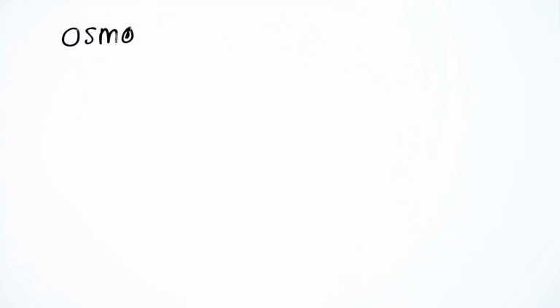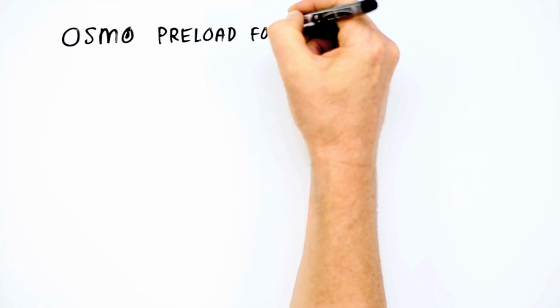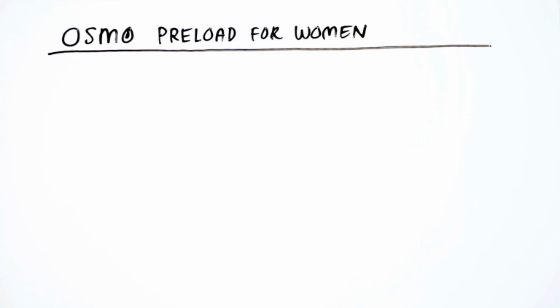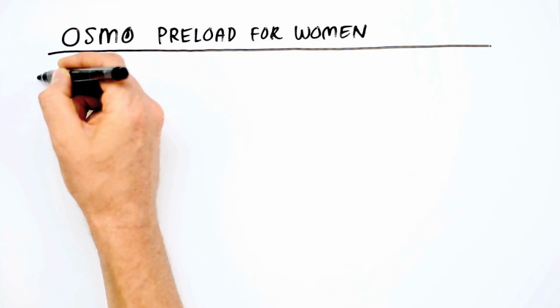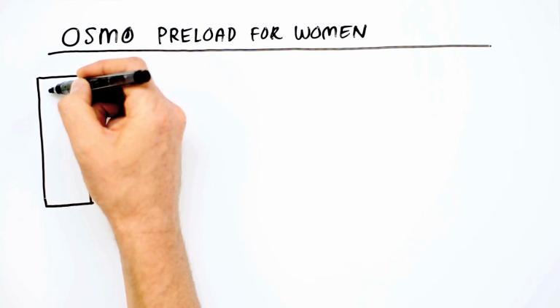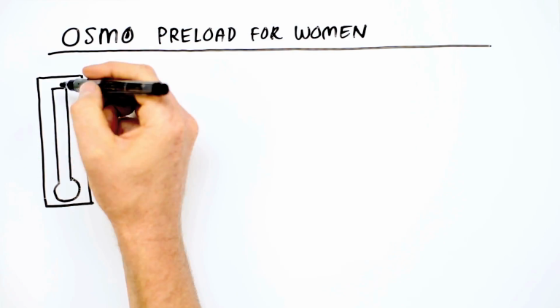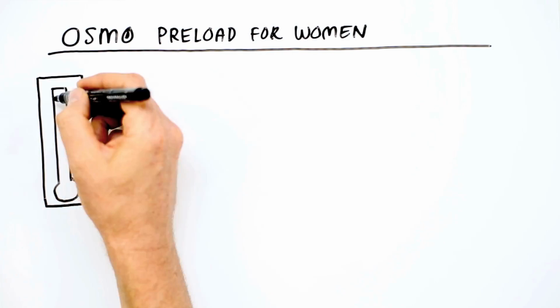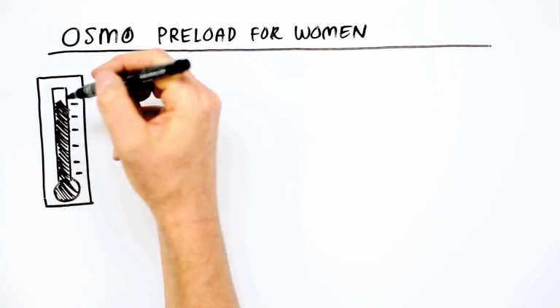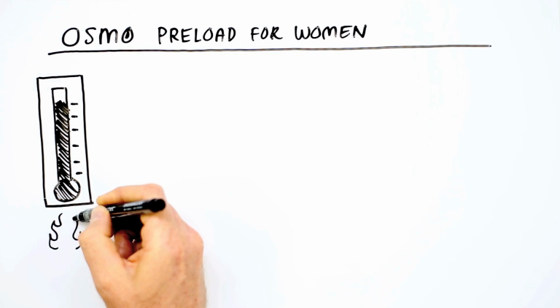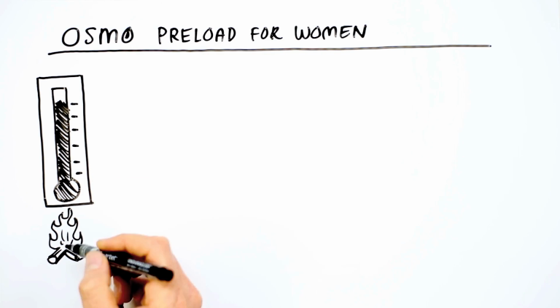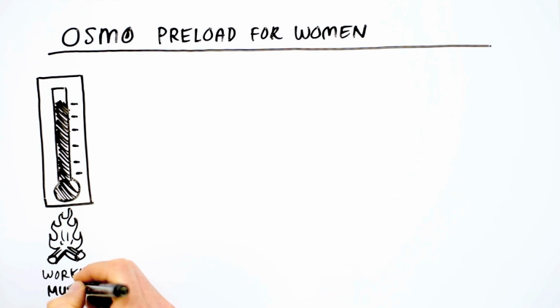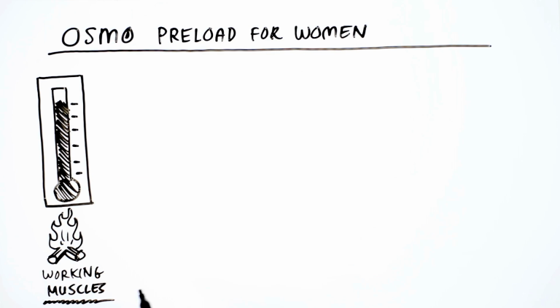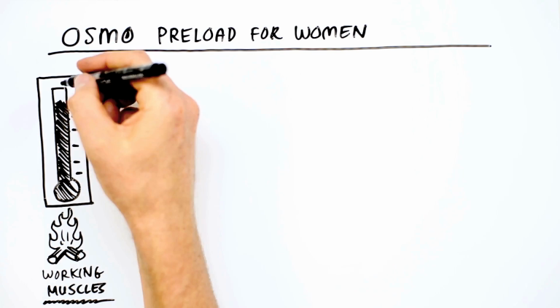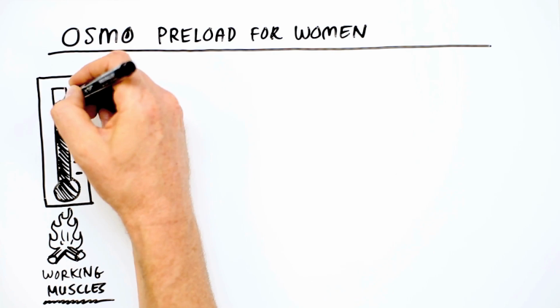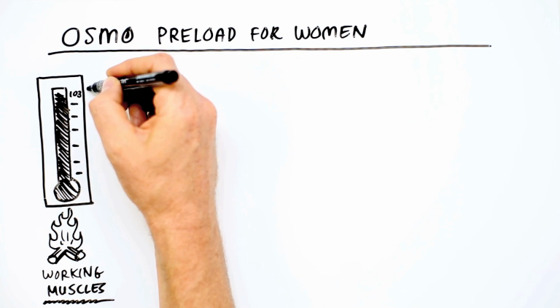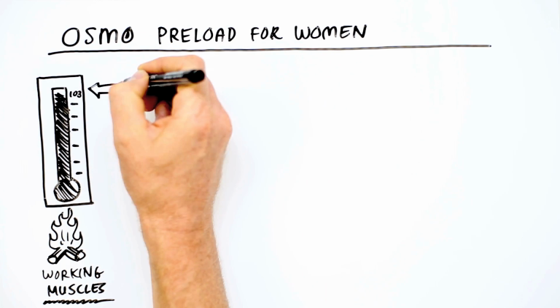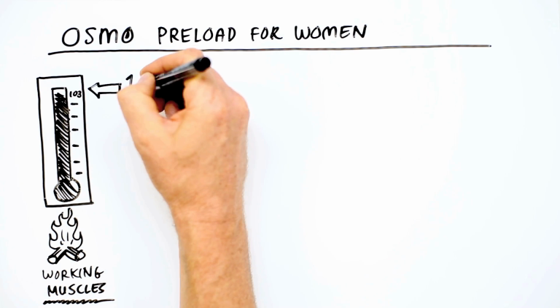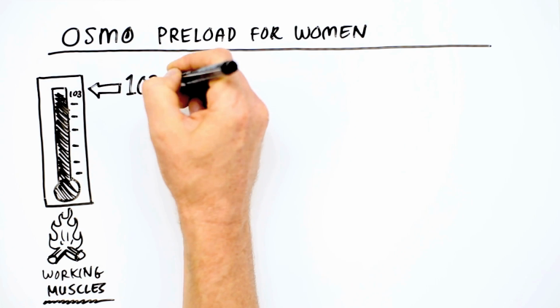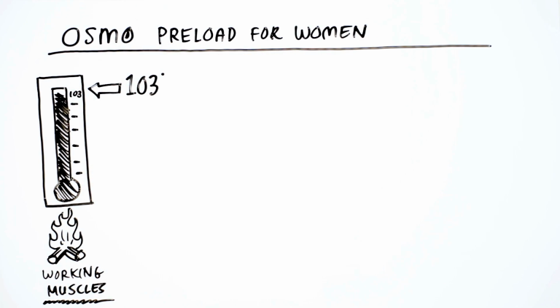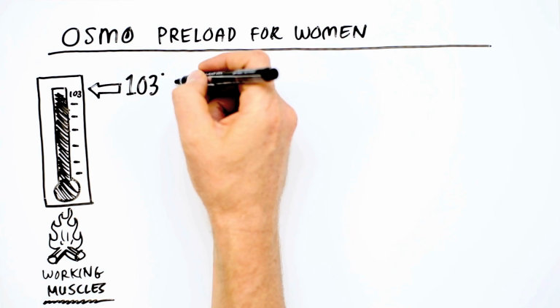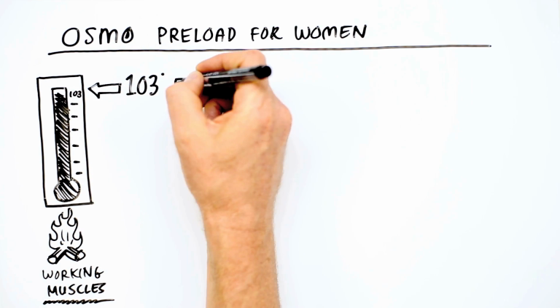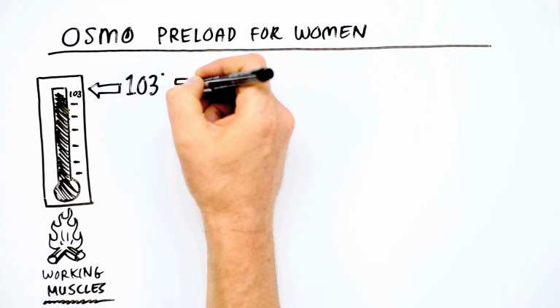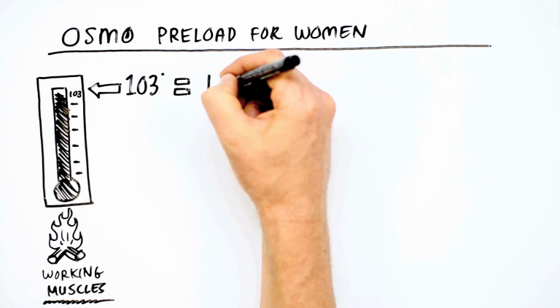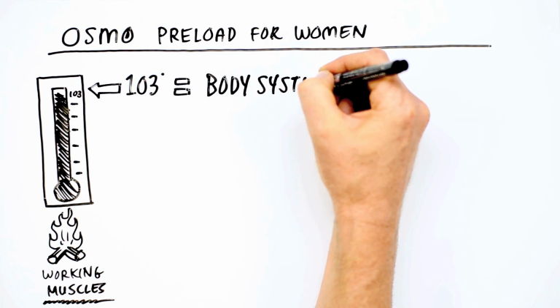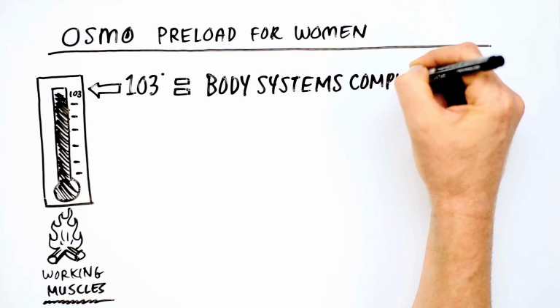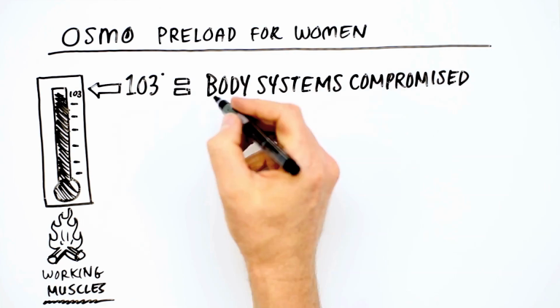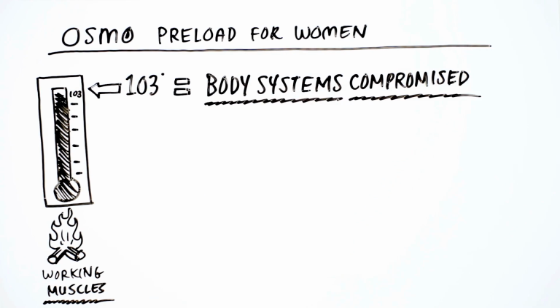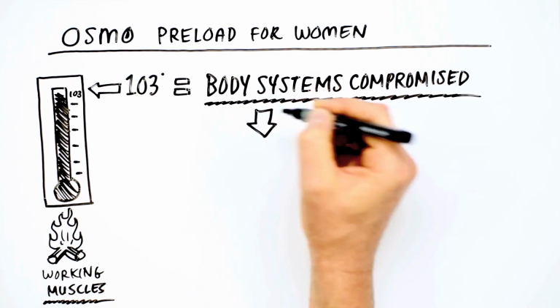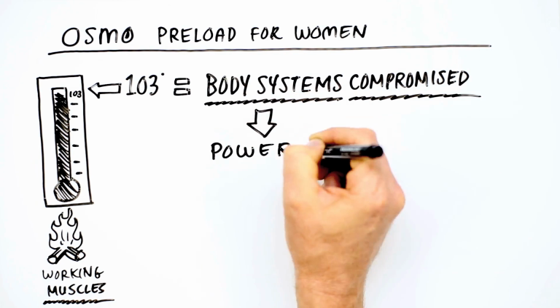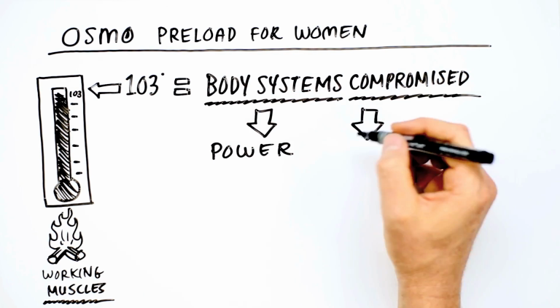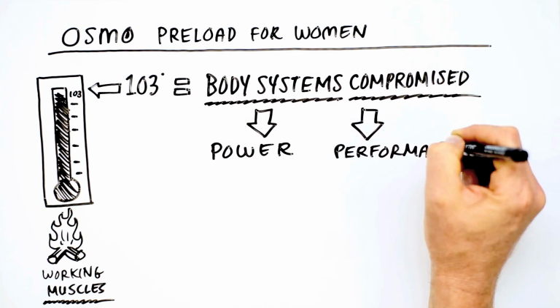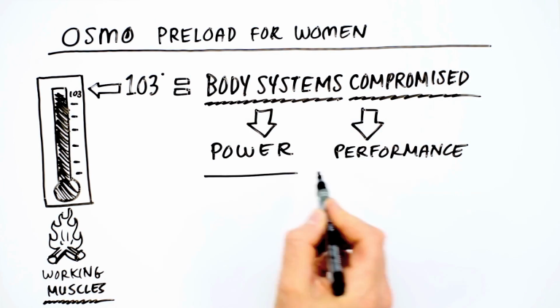During exercise, body temperature rises due to the heat produced from working muscles. When body temperature rises above 103 degrees Fahrenheit, many of the body systems are compromised, resulting in a precipitous drop in power and performance.